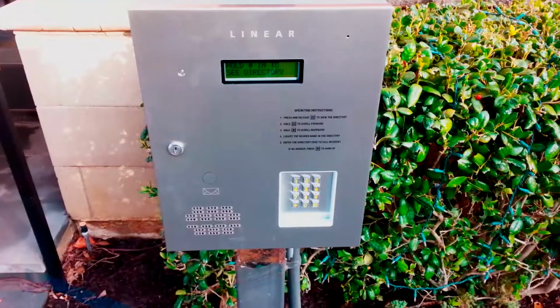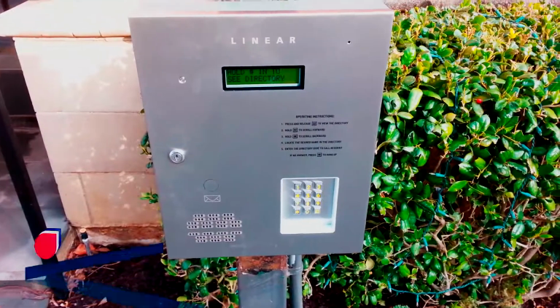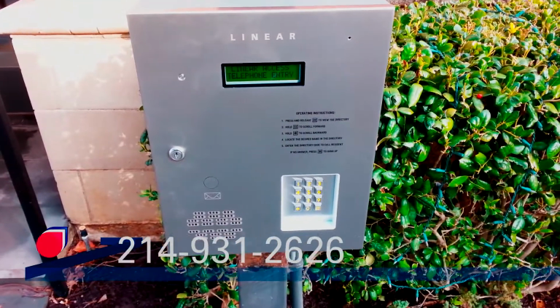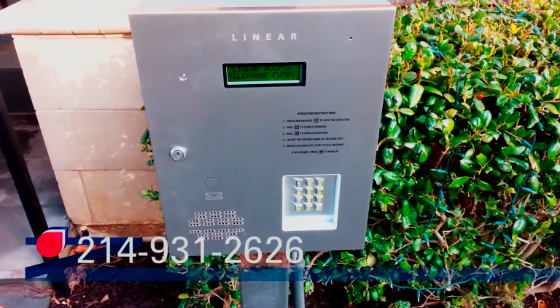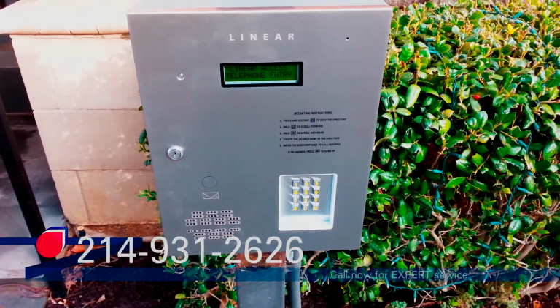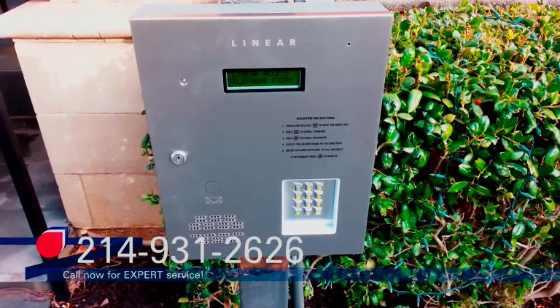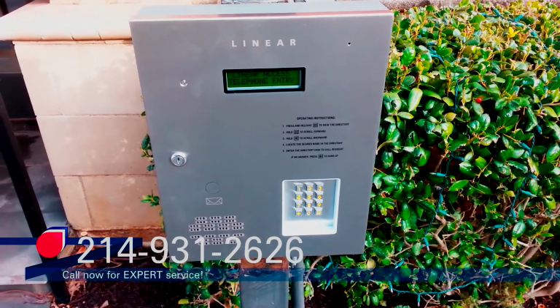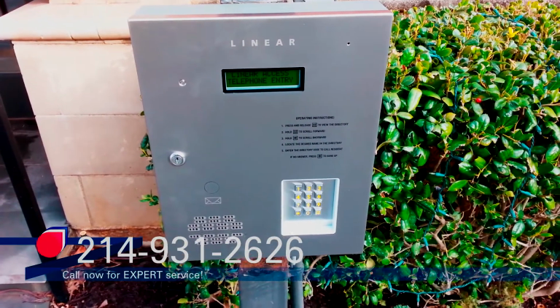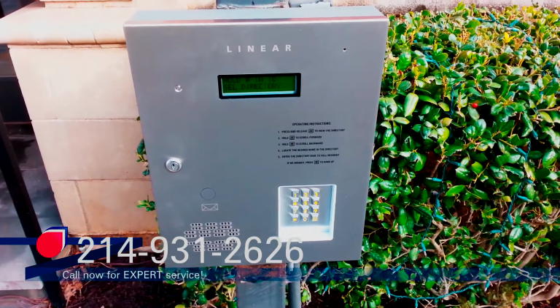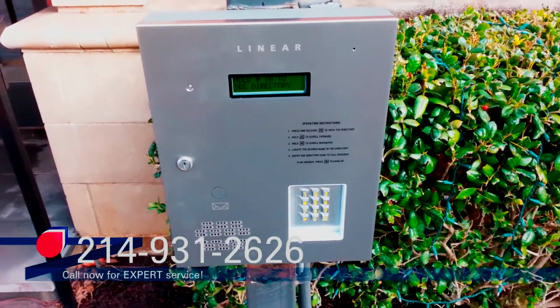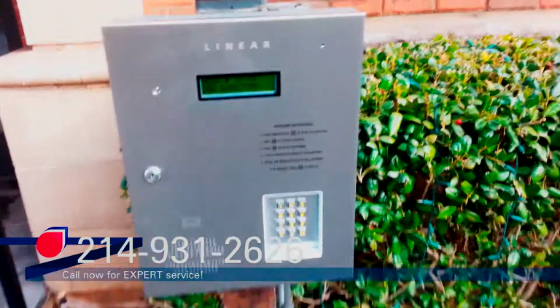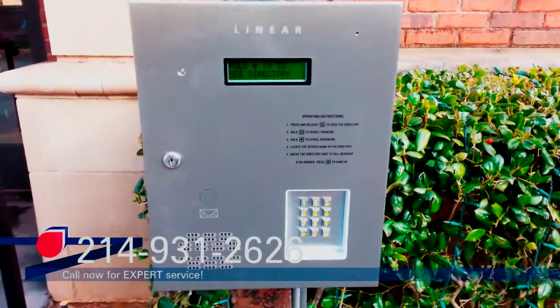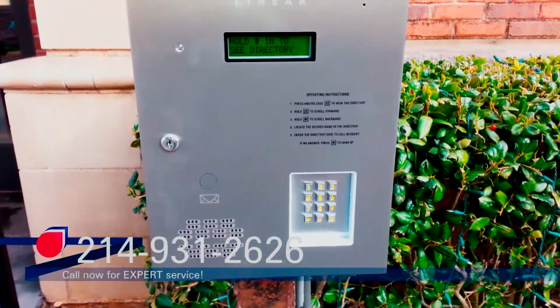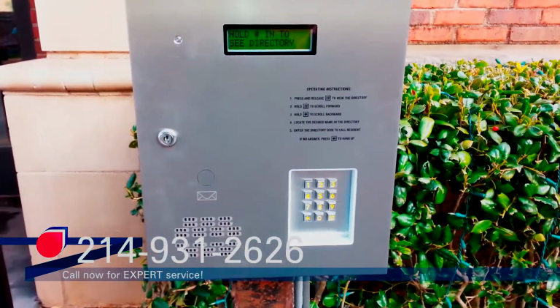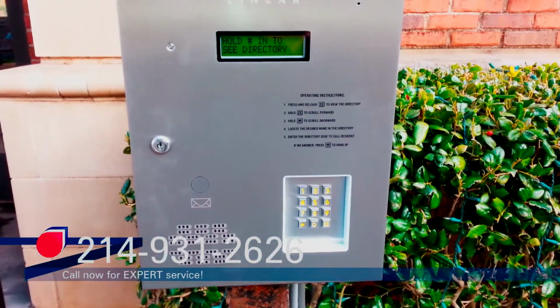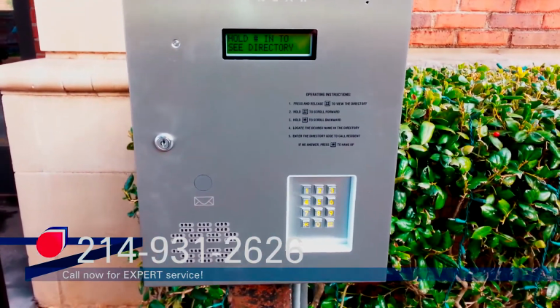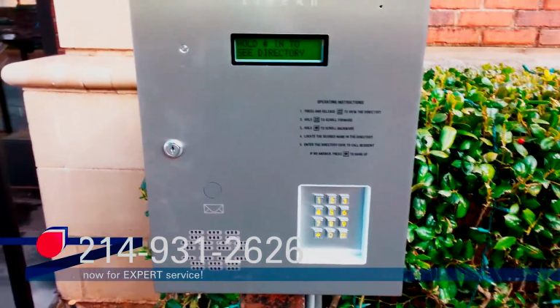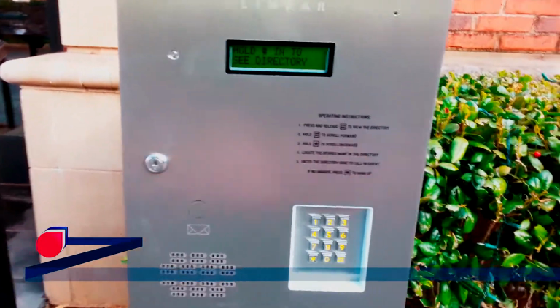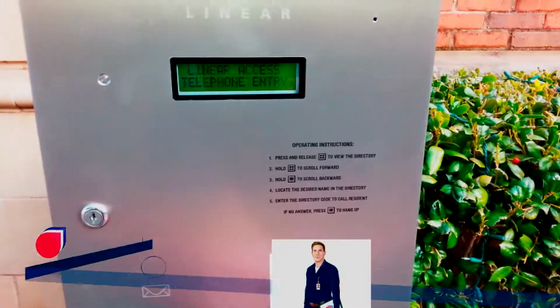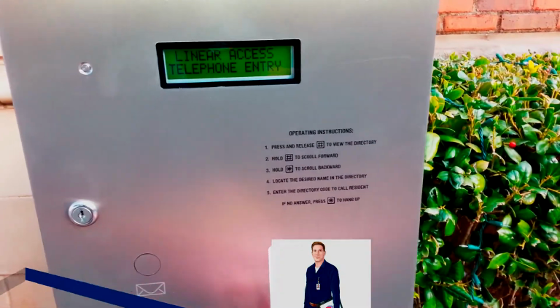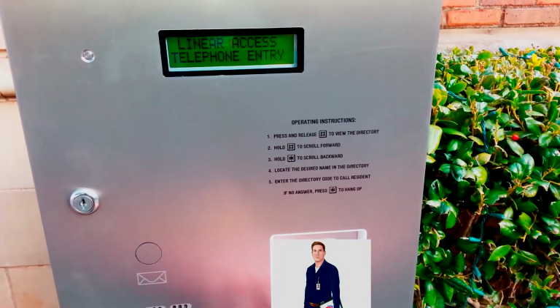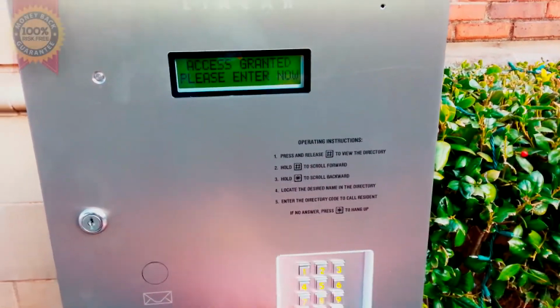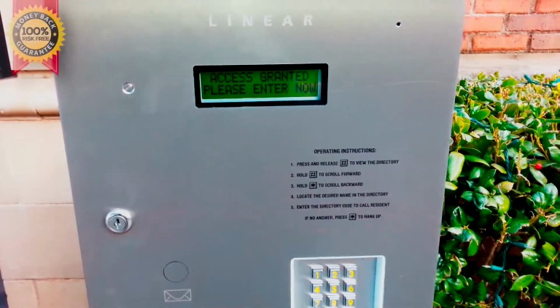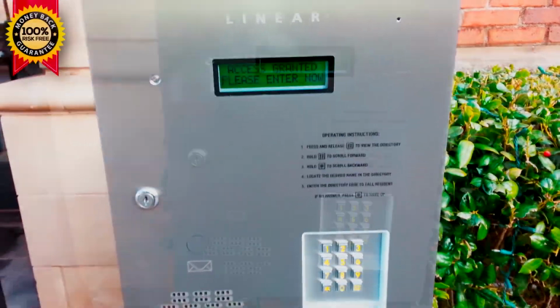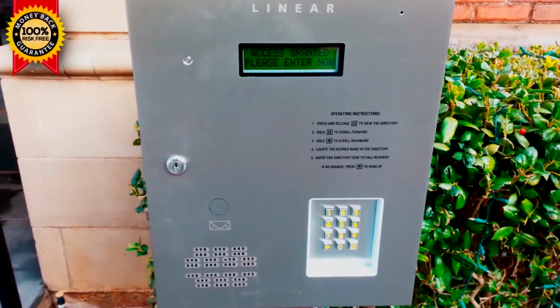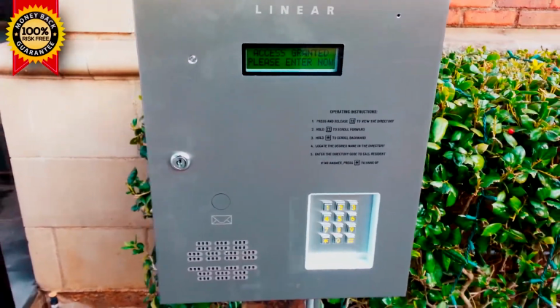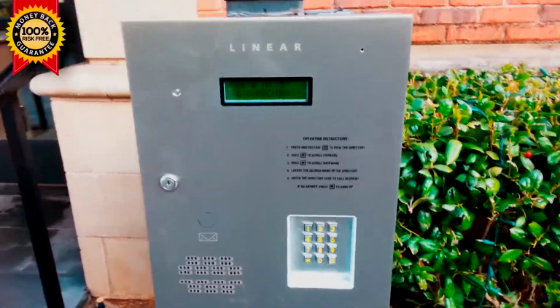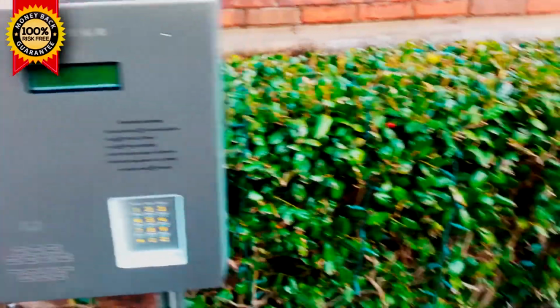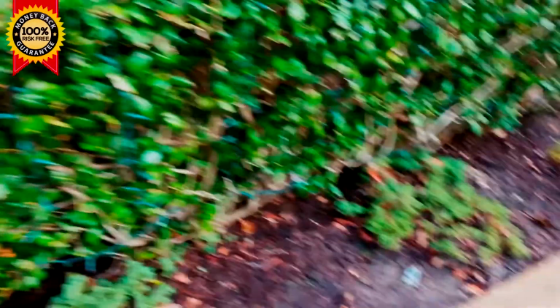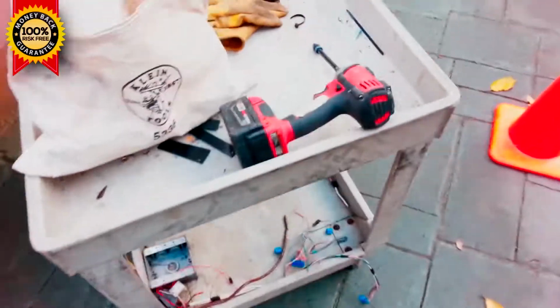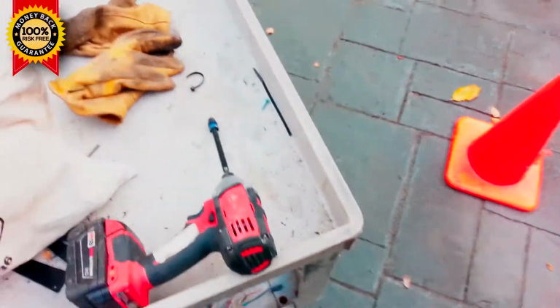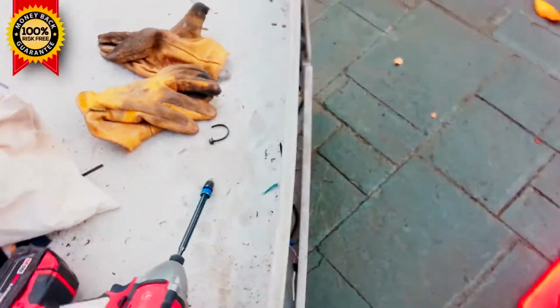I still got to put some silicone around the top and around the sides, but that's how she looks. Everything's working and the gate opens now that you know the code.